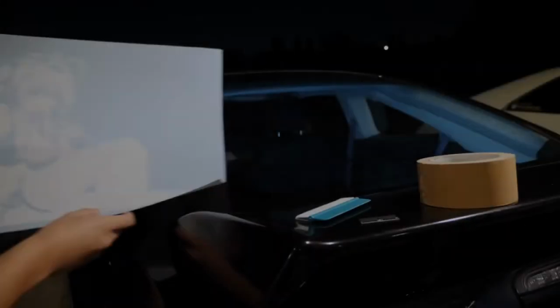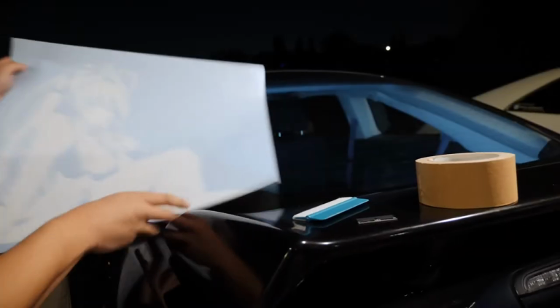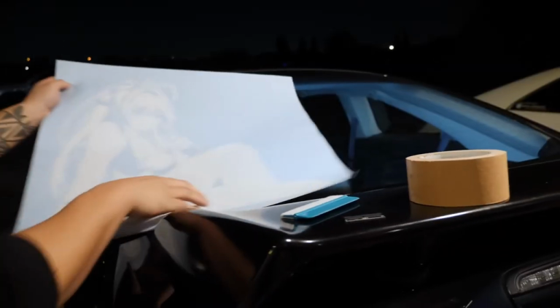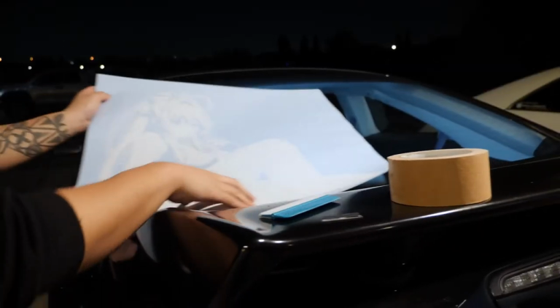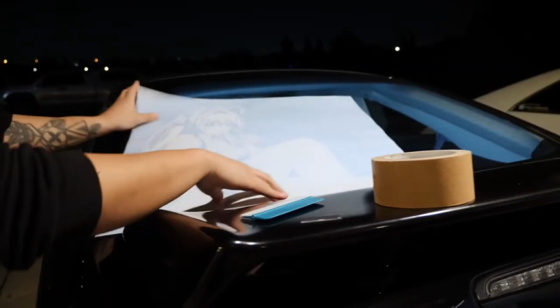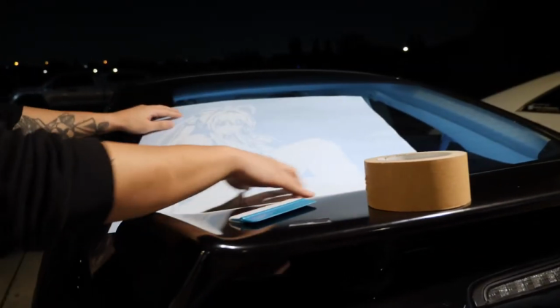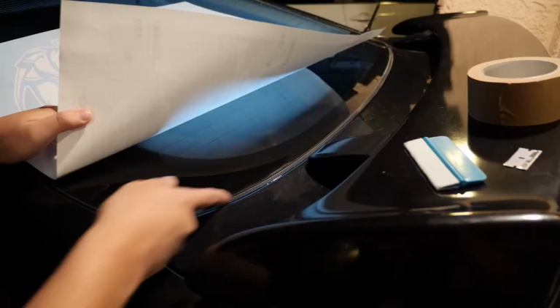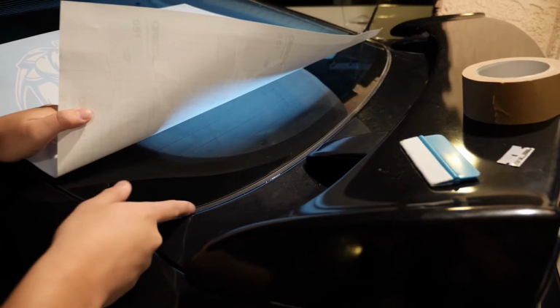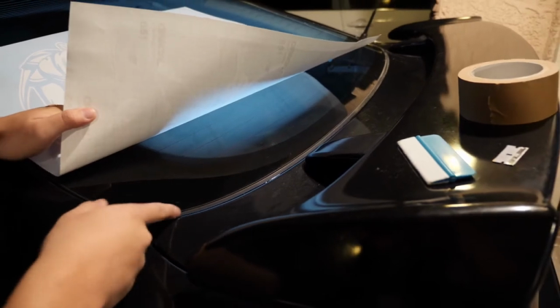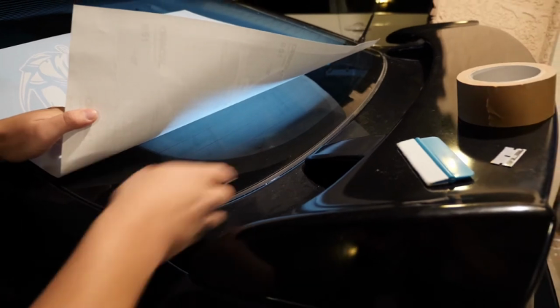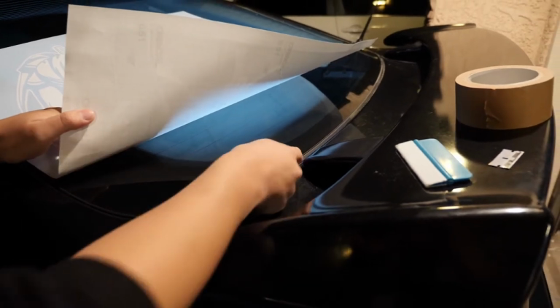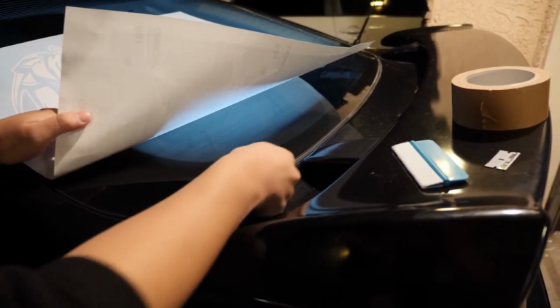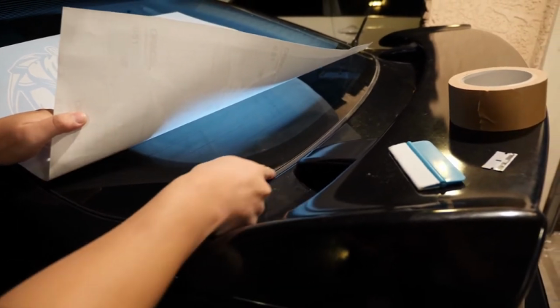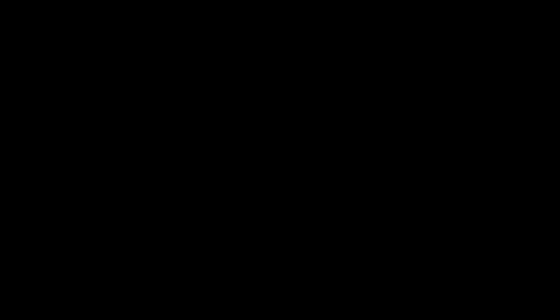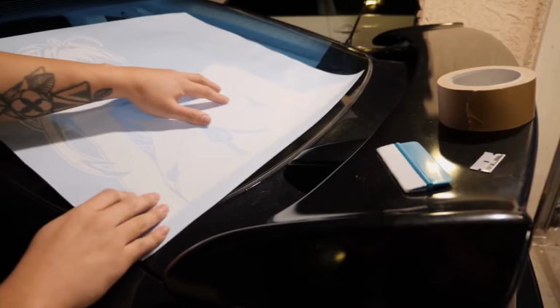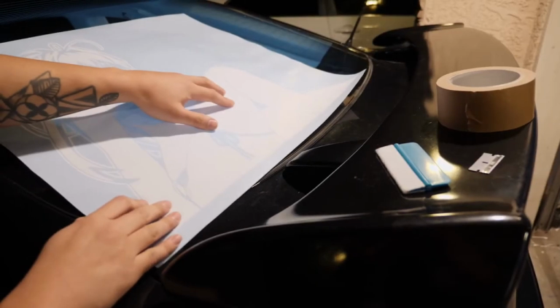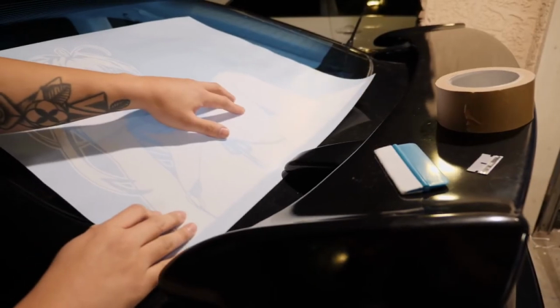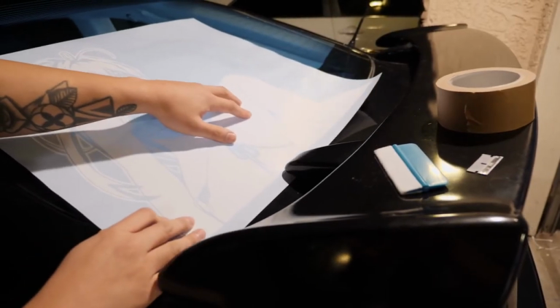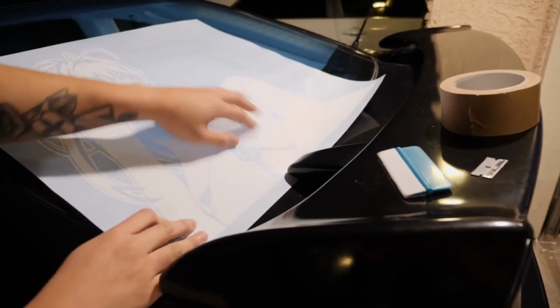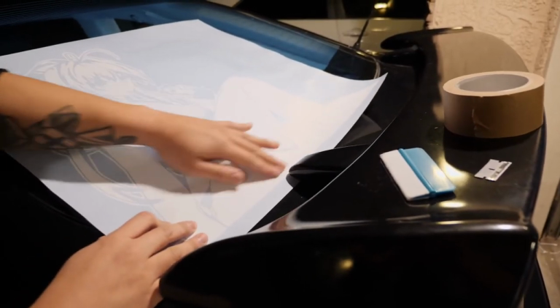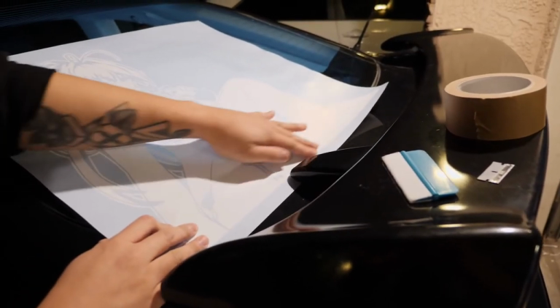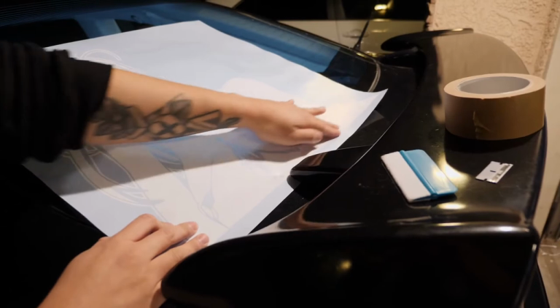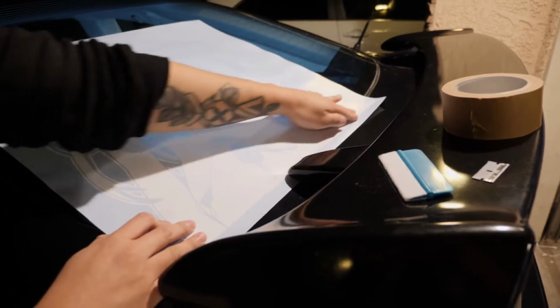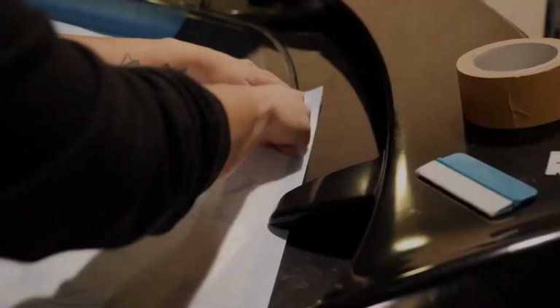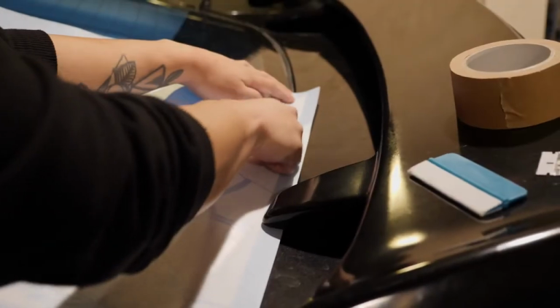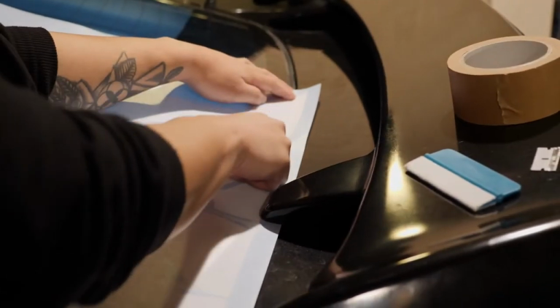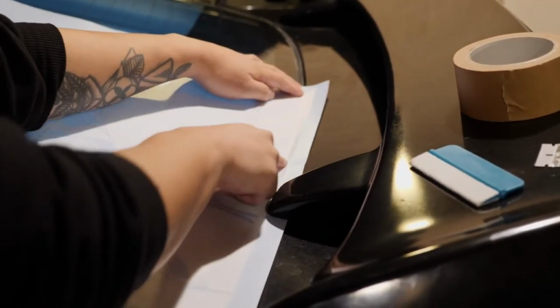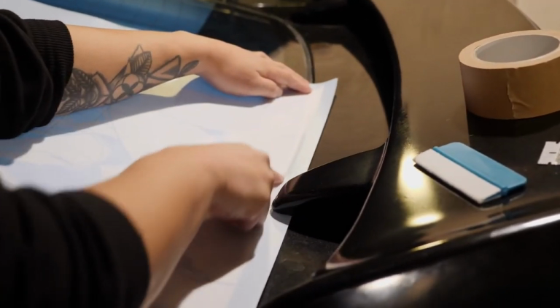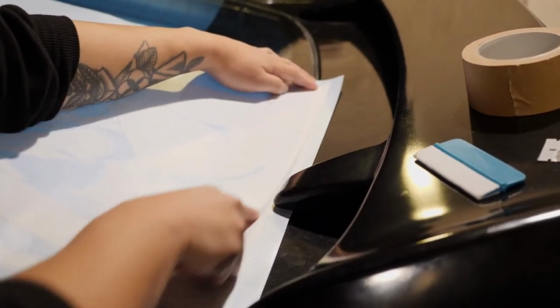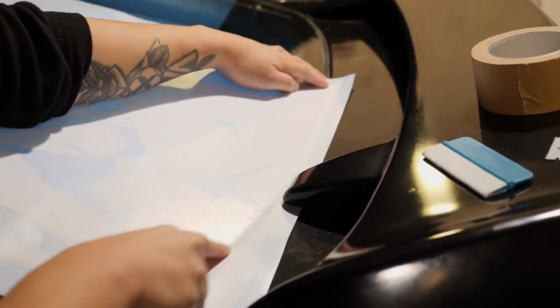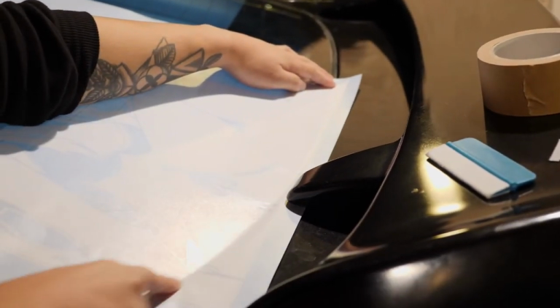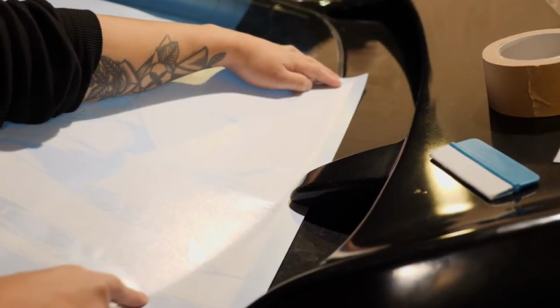Start by aligning the decal to where you want to be placing it. Note that if you do have any curved glass and want to work around it, place it over the curved edge so that later you can cut it off with a razor blade.